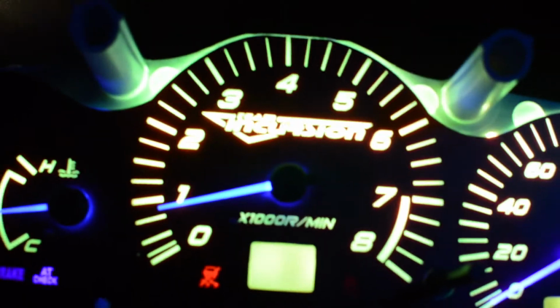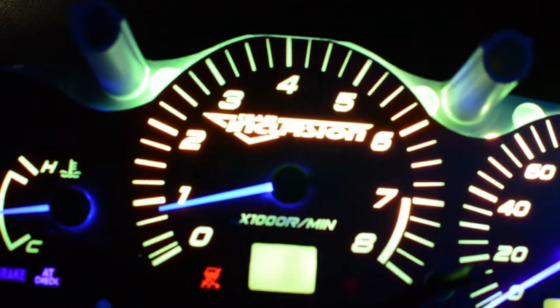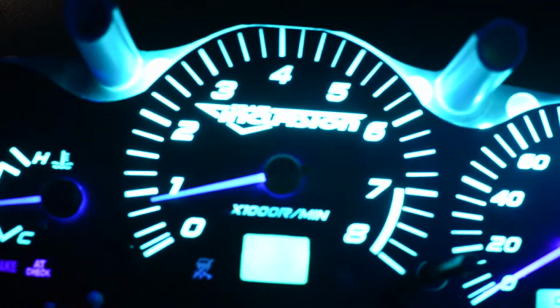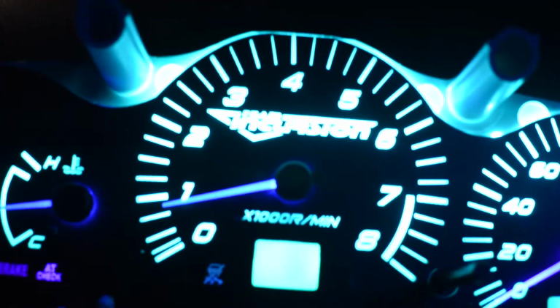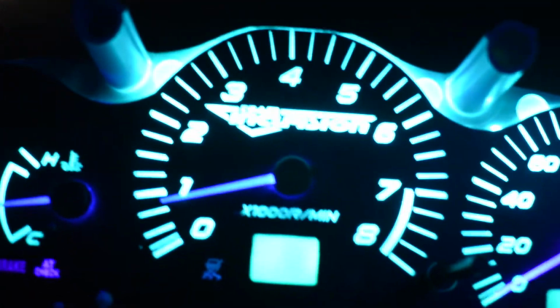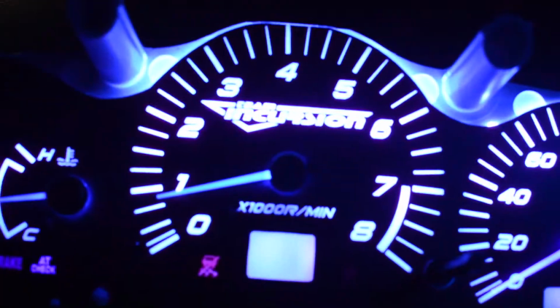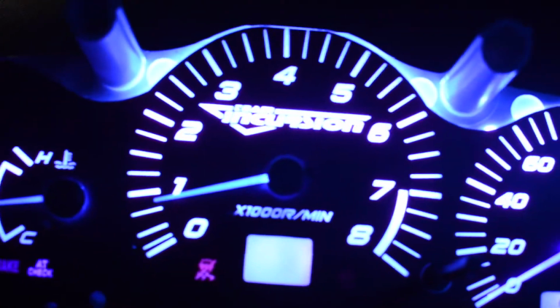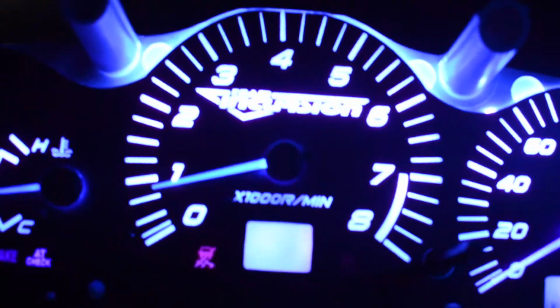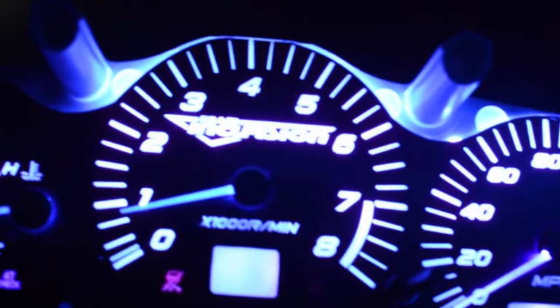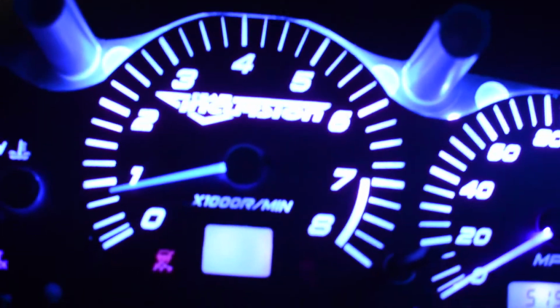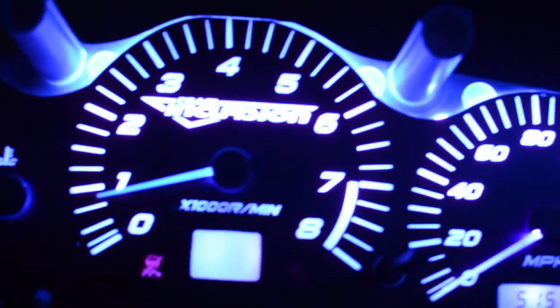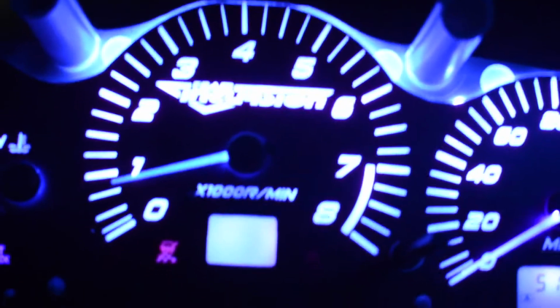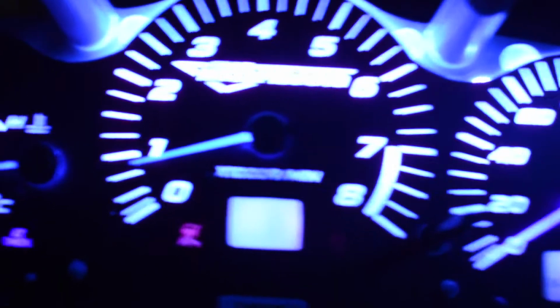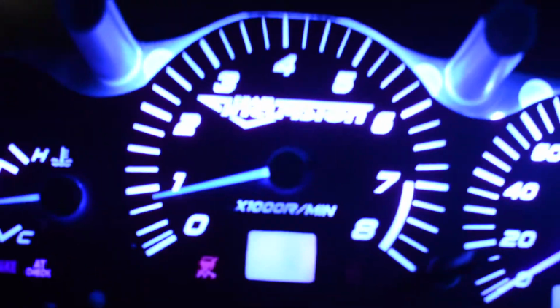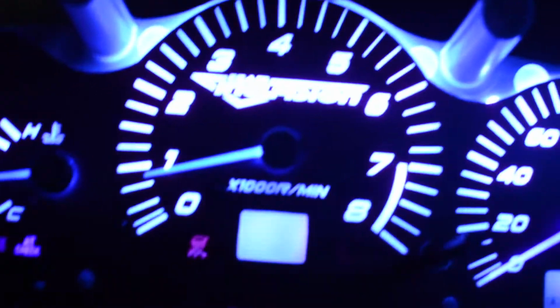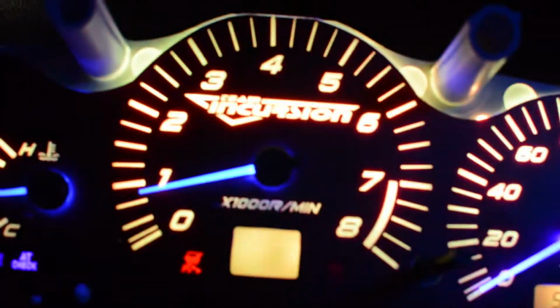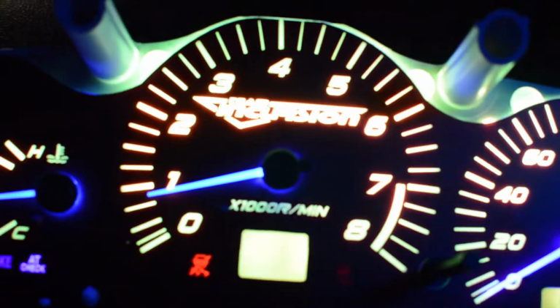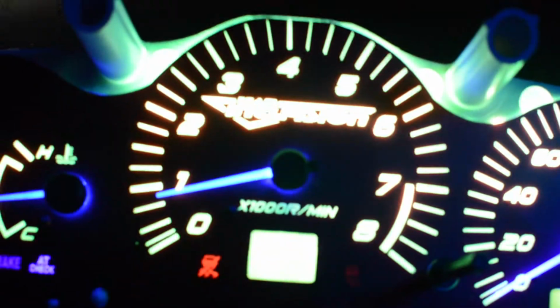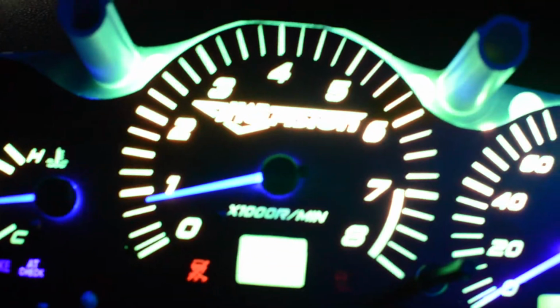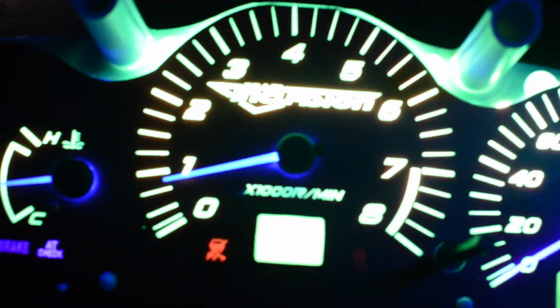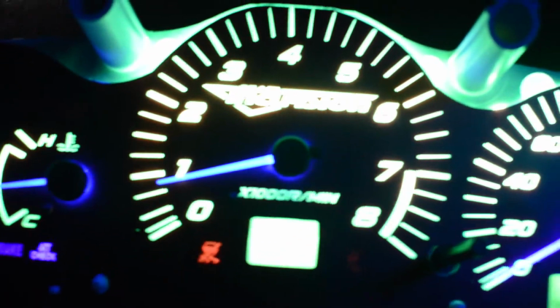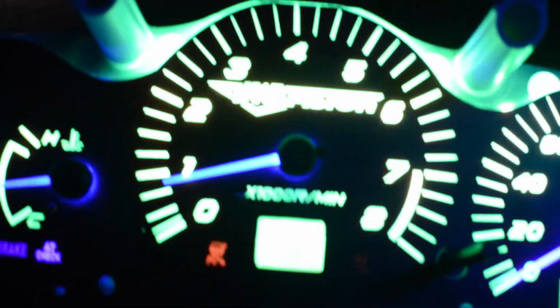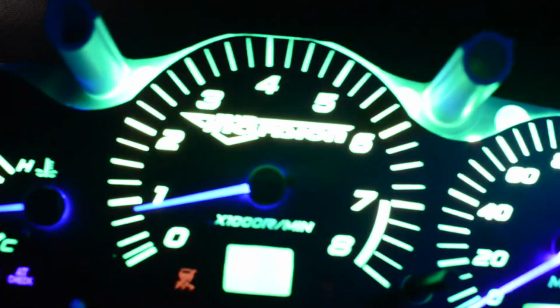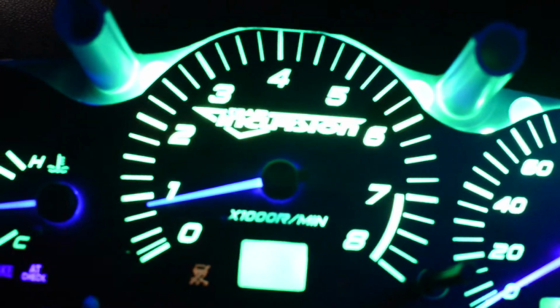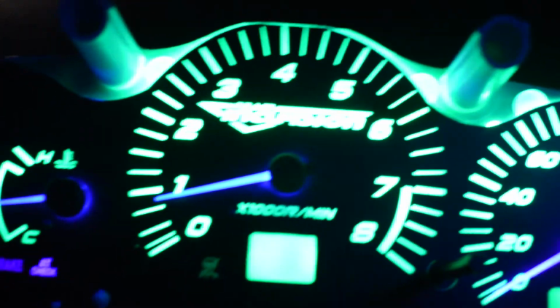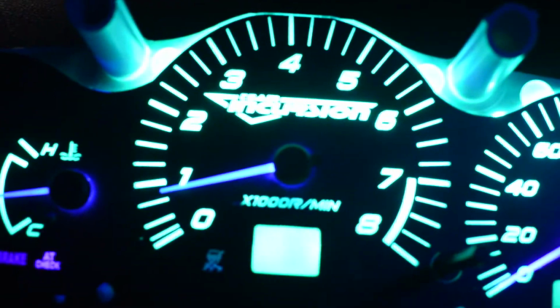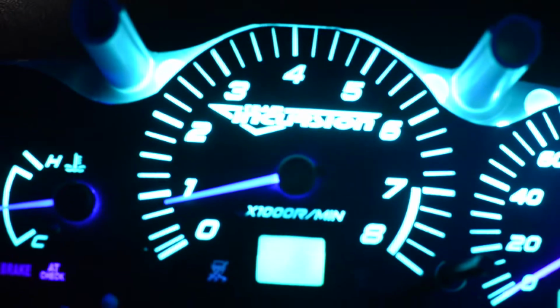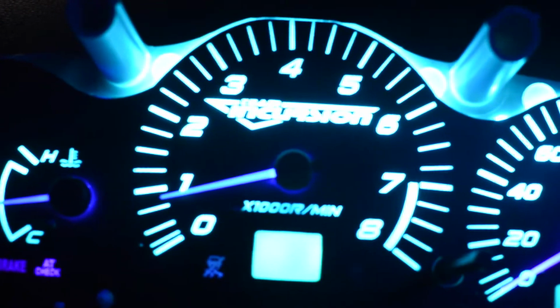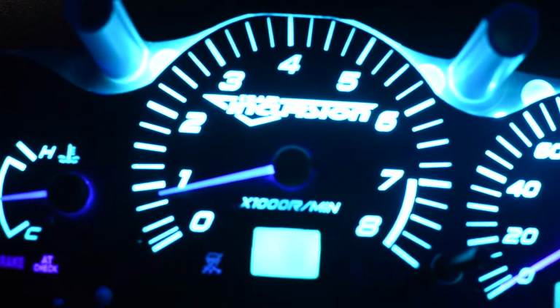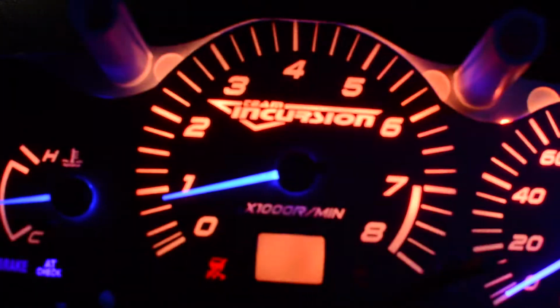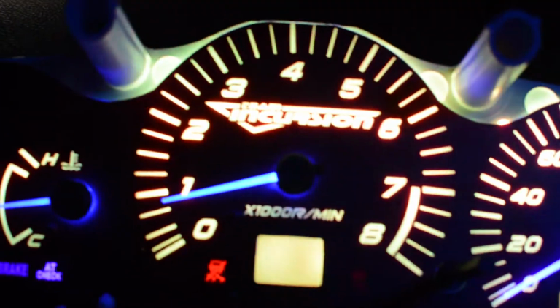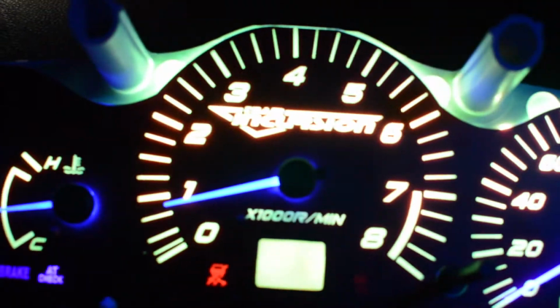My fault for not taking a video of your car before I started working on it, because I'm sure they were broken when I got here. I didn't do any solder work — all I did was tape some LEDs in here.